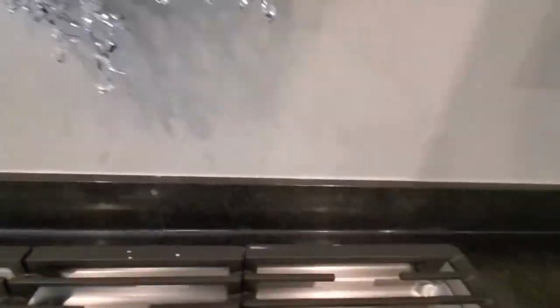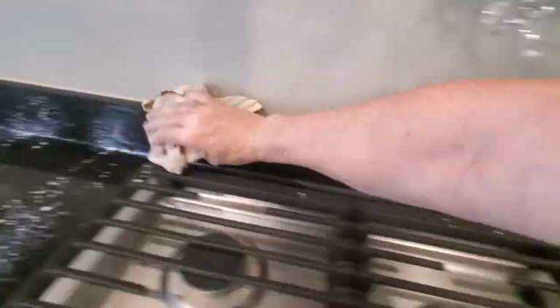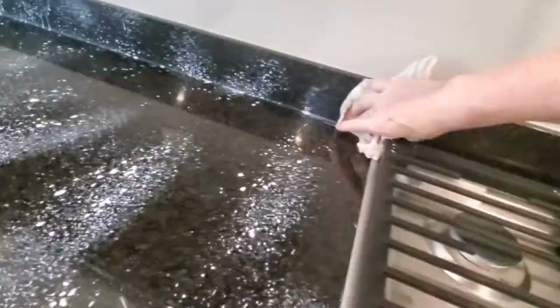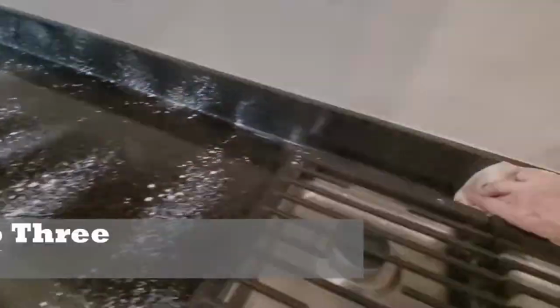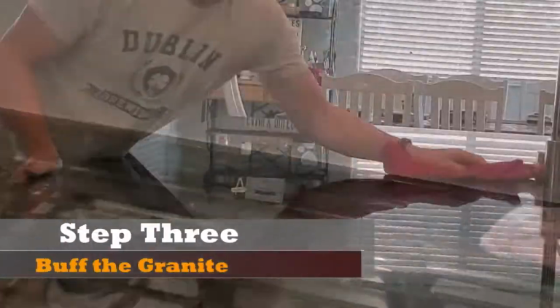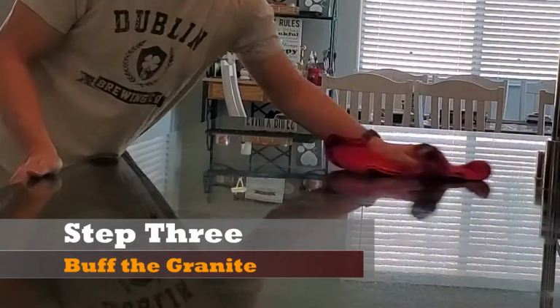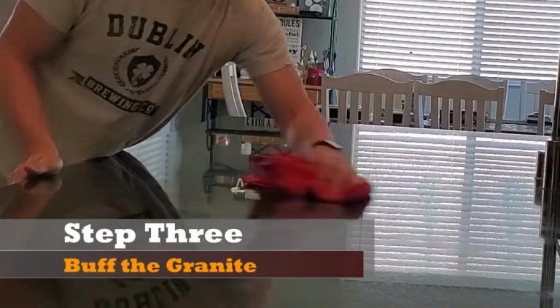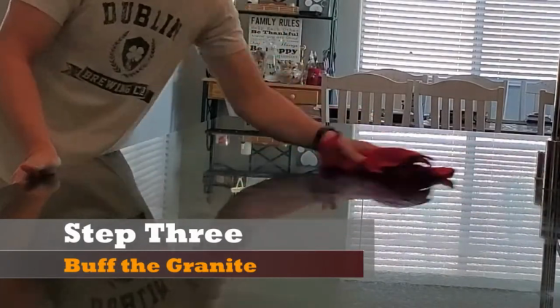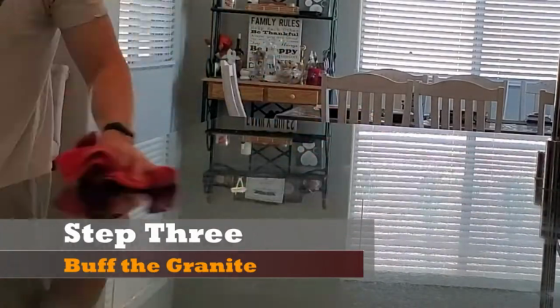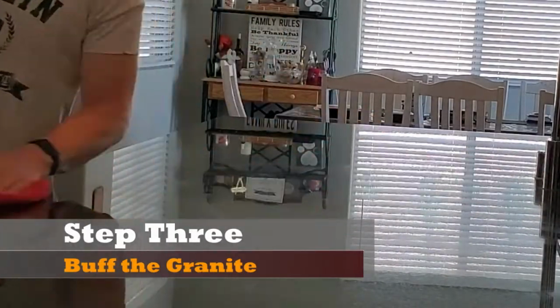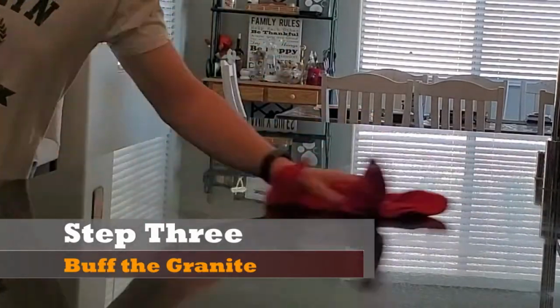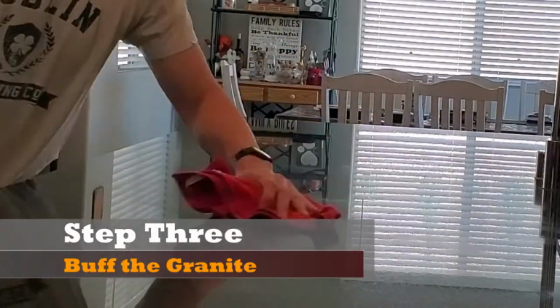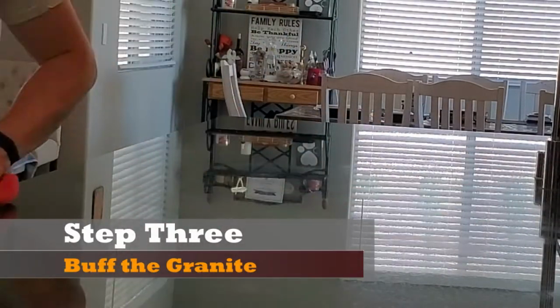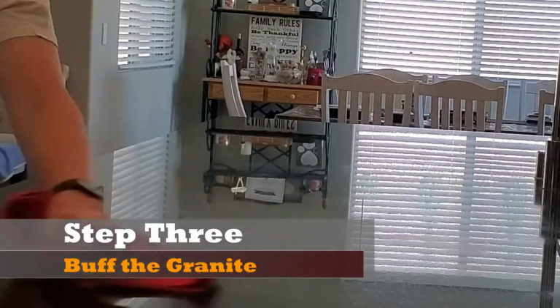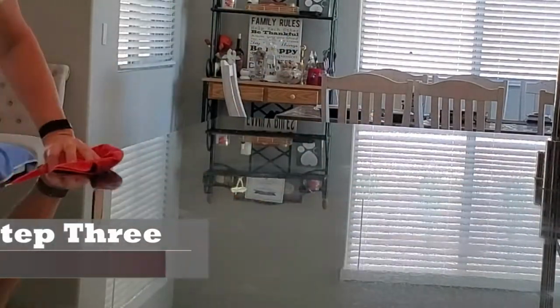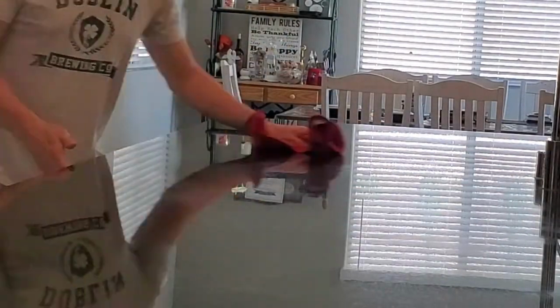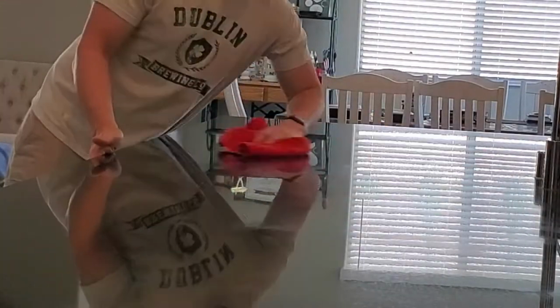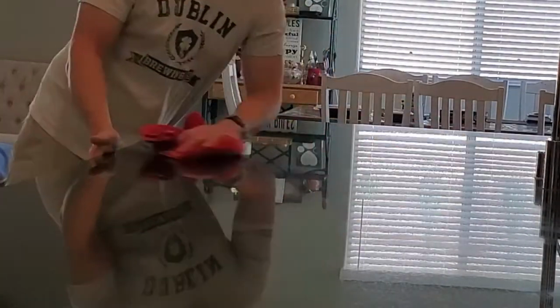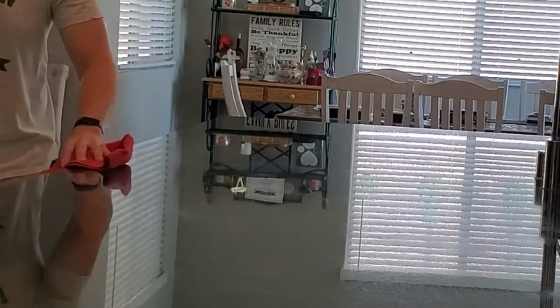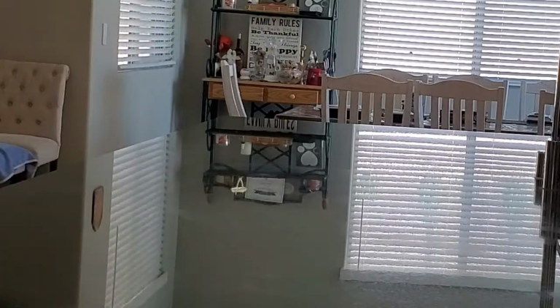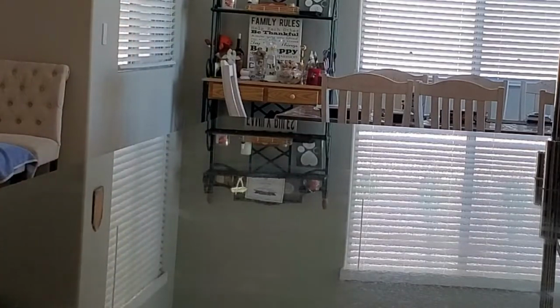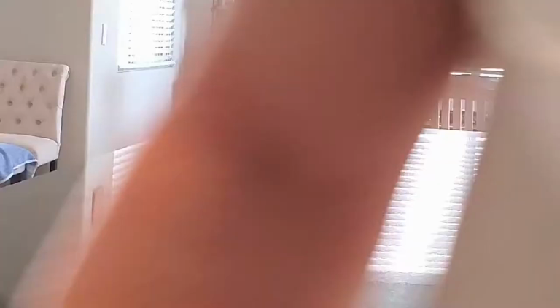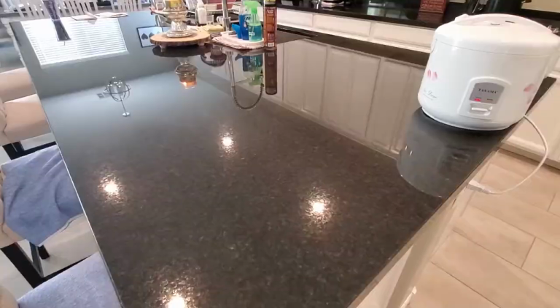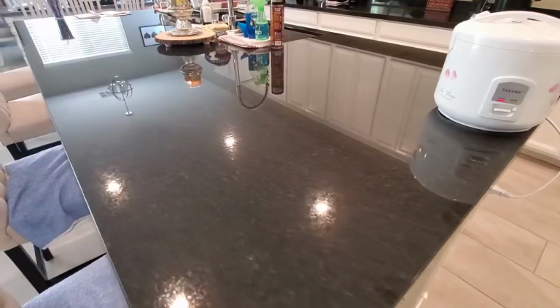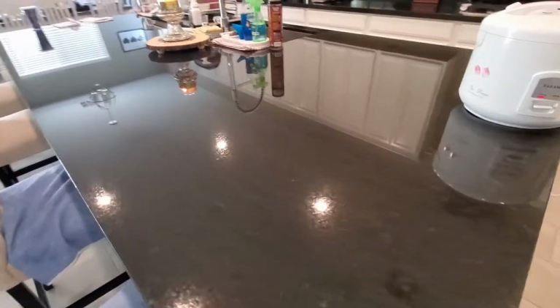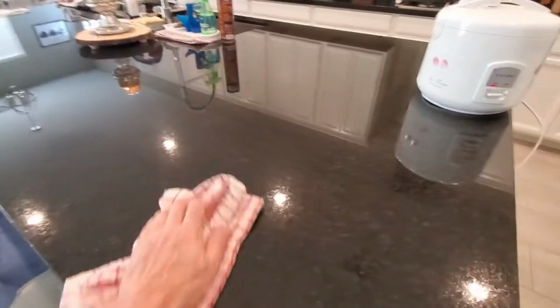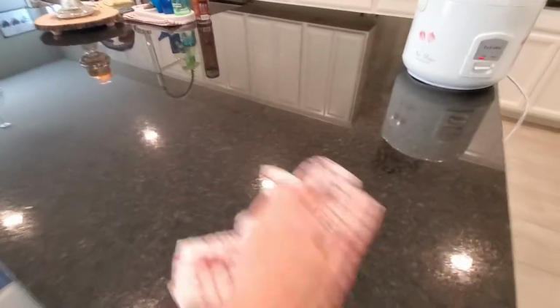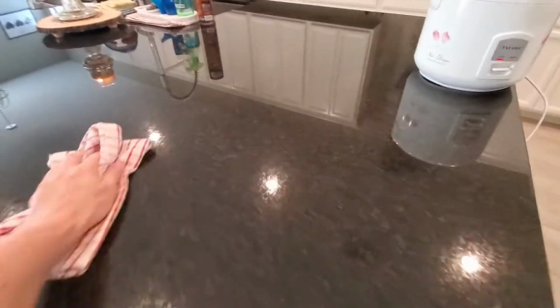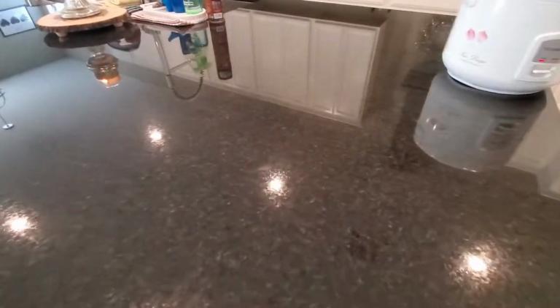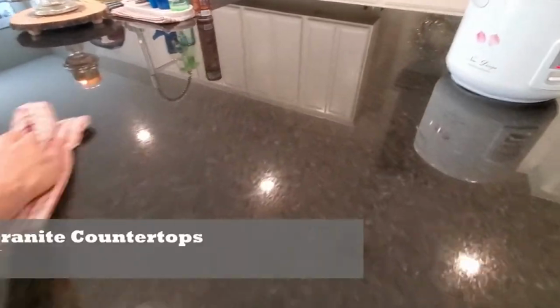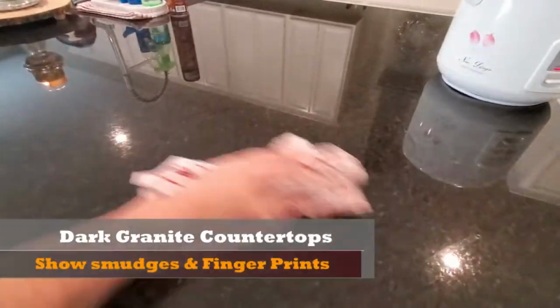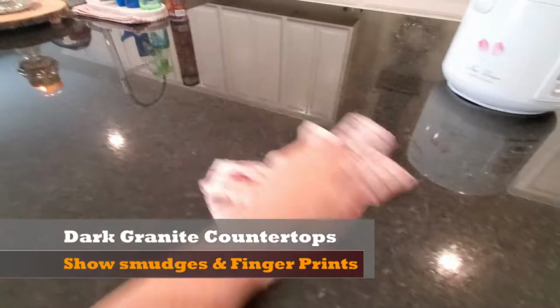After you're done, step three: wait 24 hours, then come back with a dry cloth and buff out the granite. This removes any smudges or any cloudiness. As you can see, our granite is very dark — it's called Black Pearl.